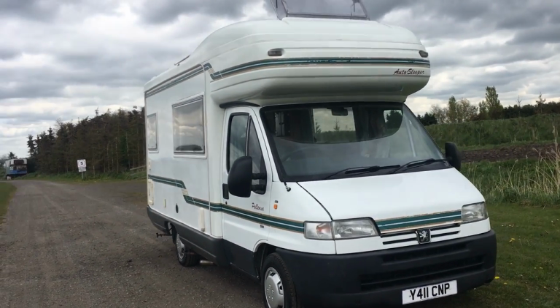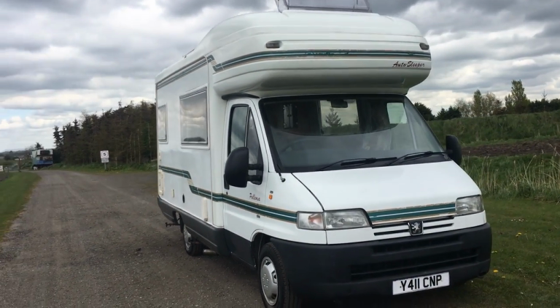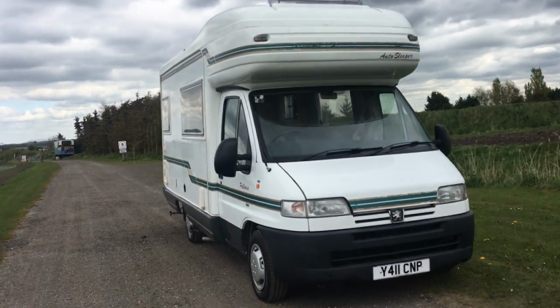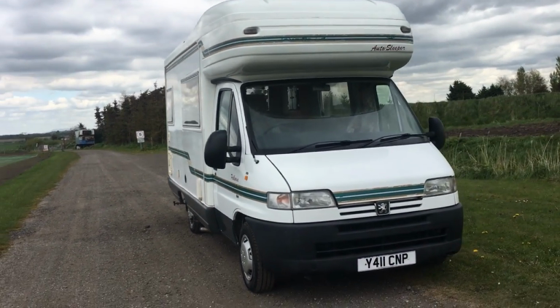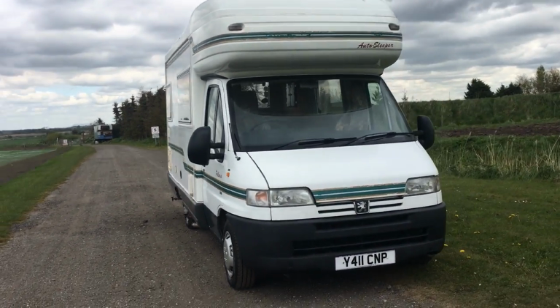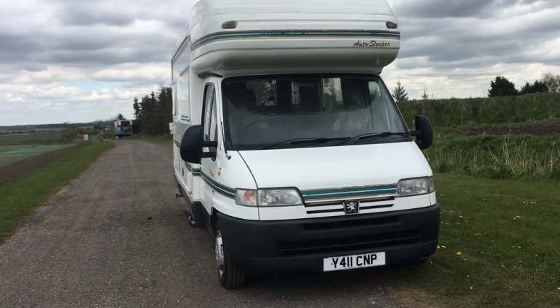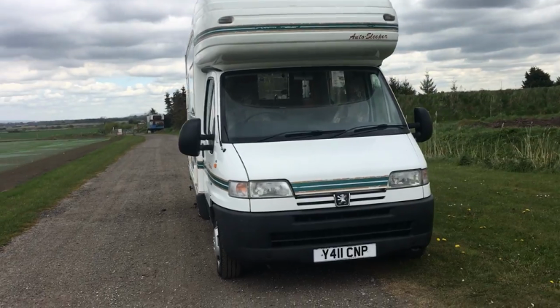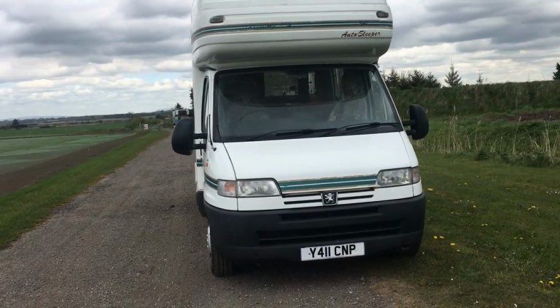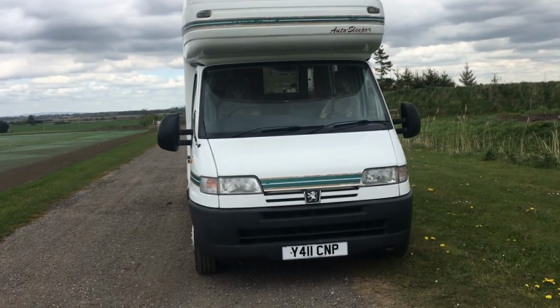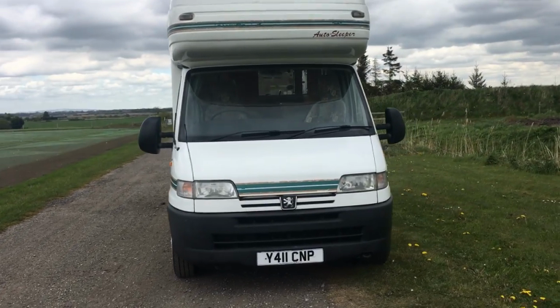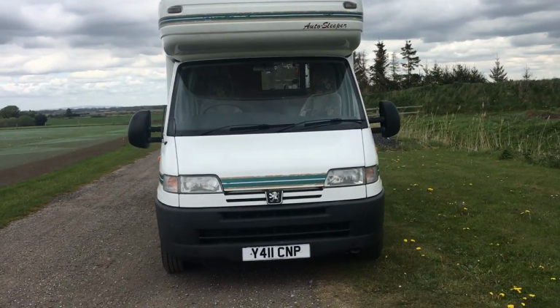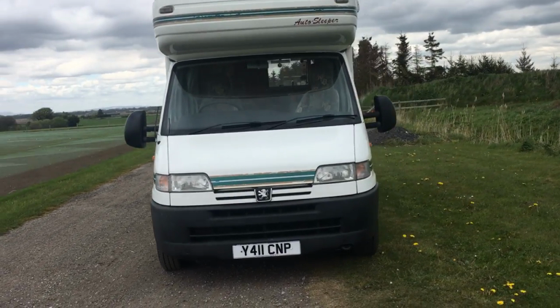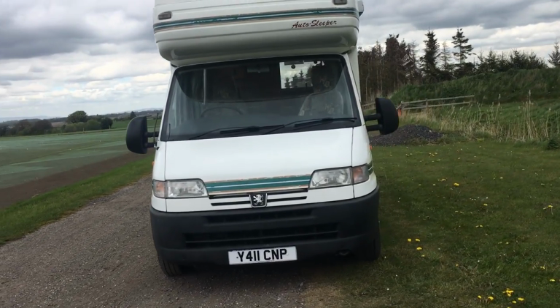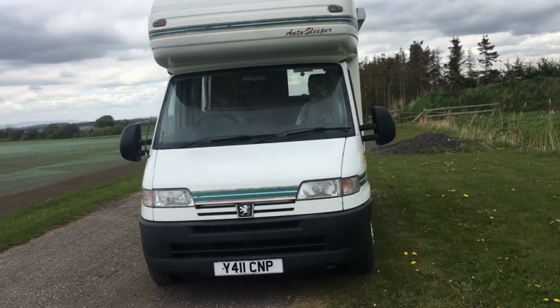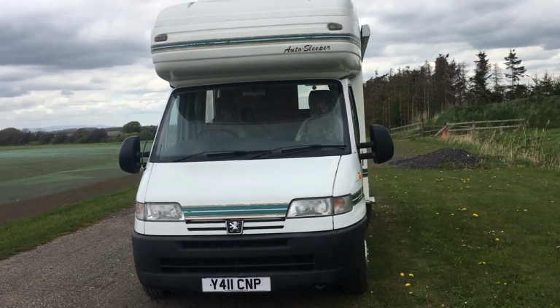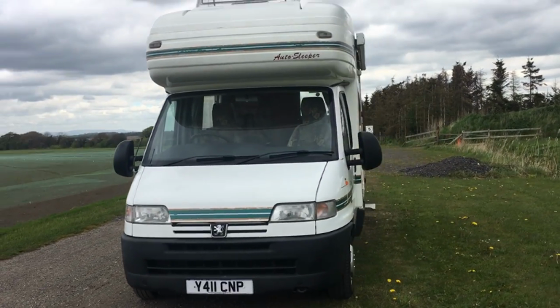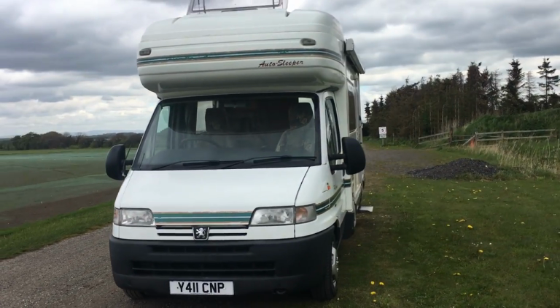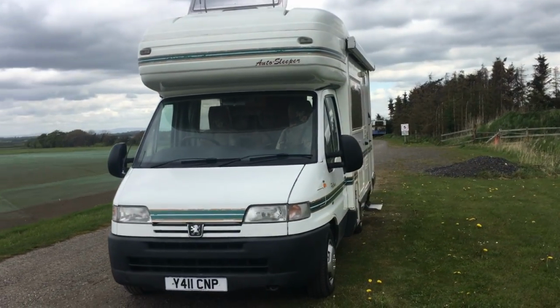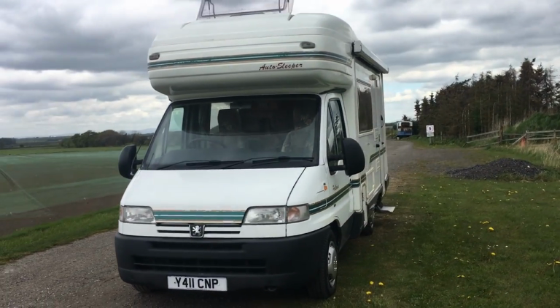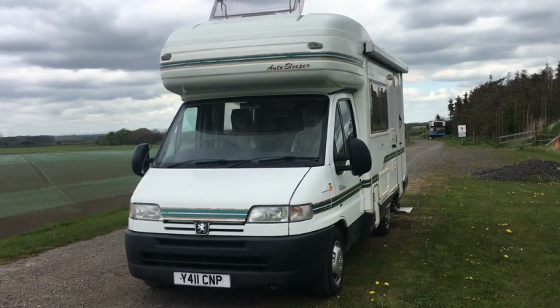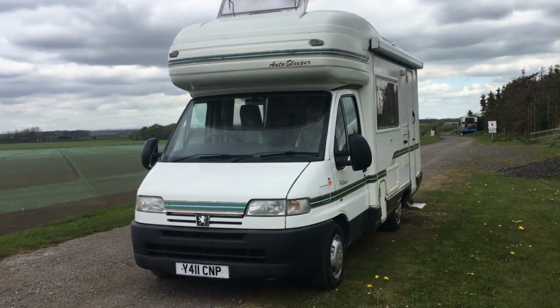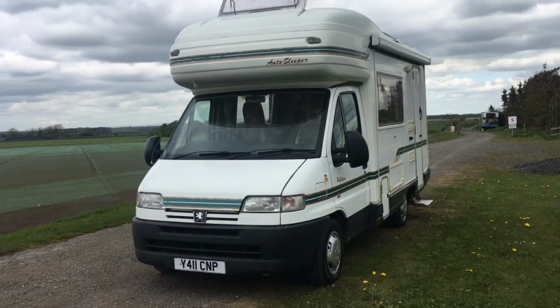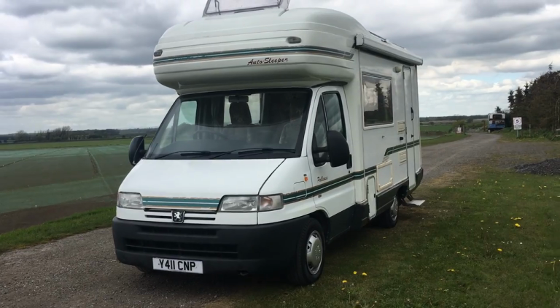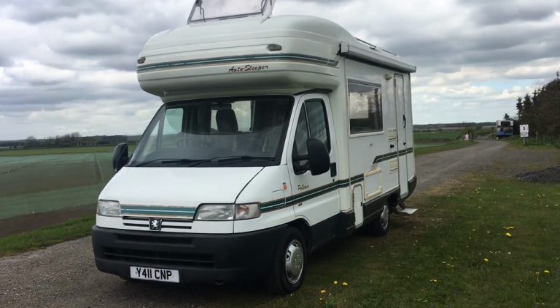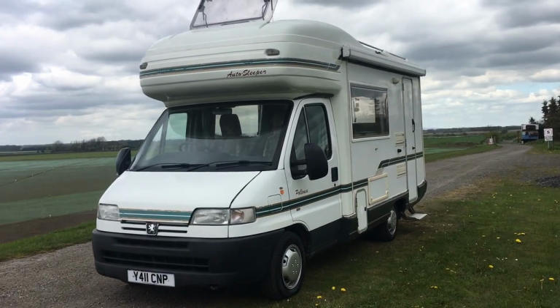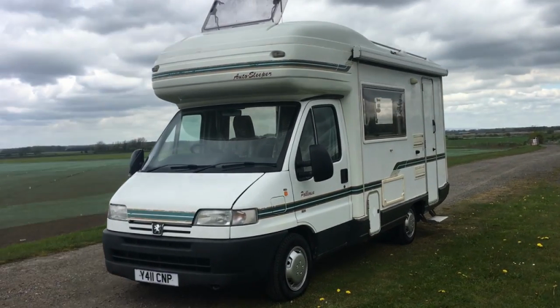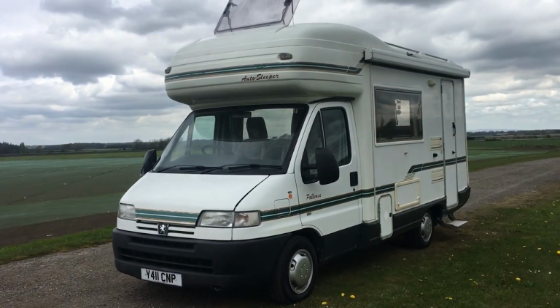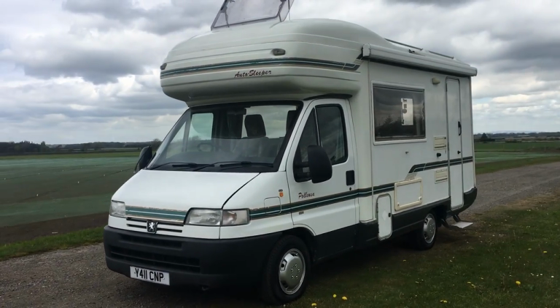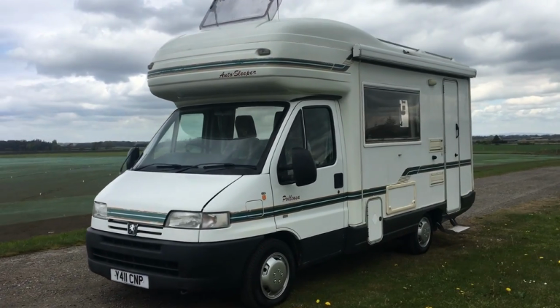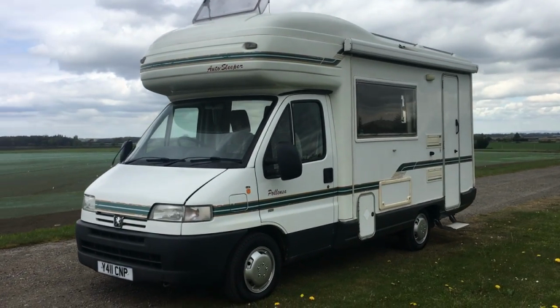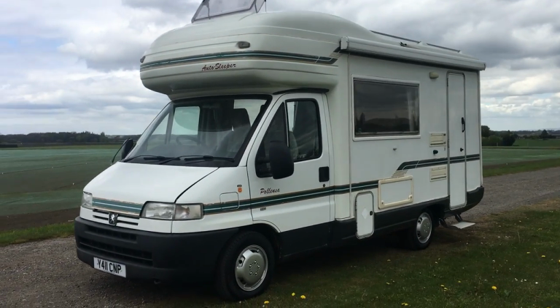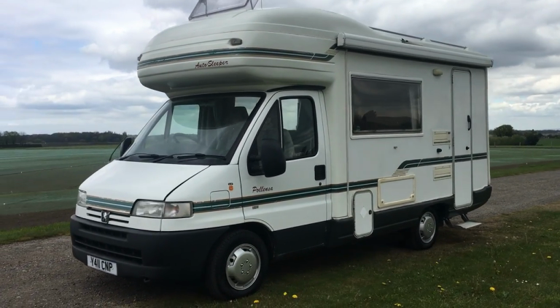Welcome to Mouse to House Campers again this morning folks. Here we have a 2001 Auto Sleeper Polenza.